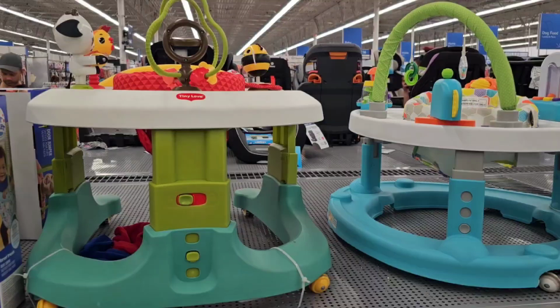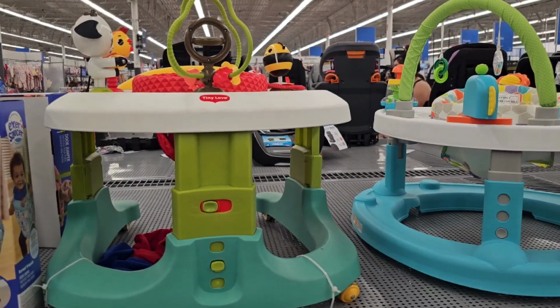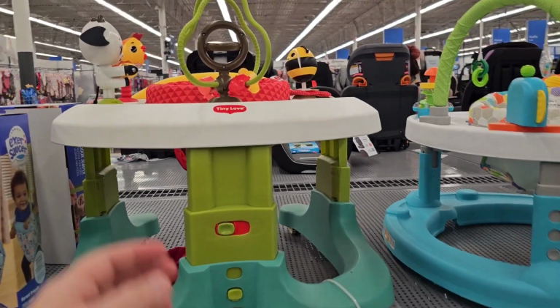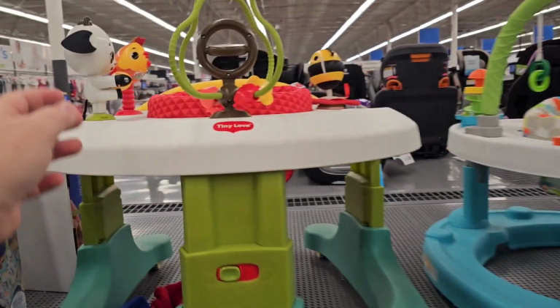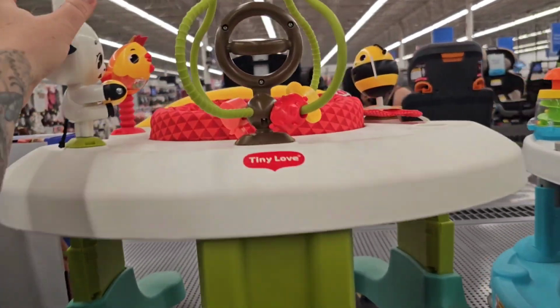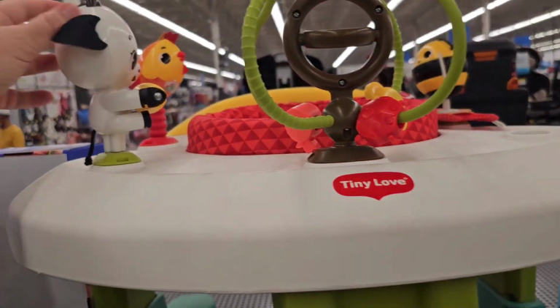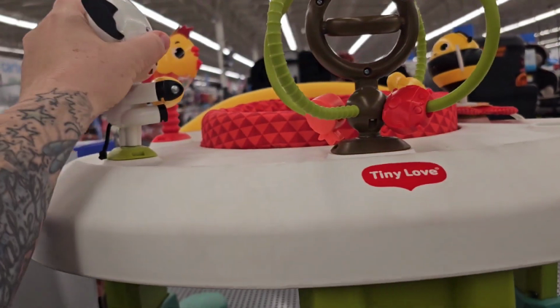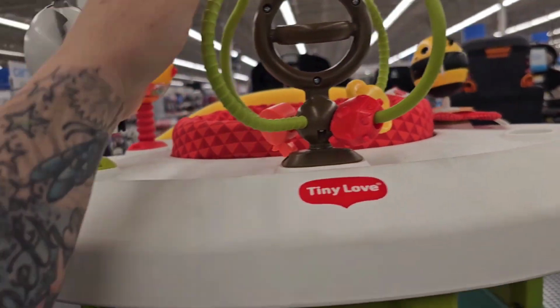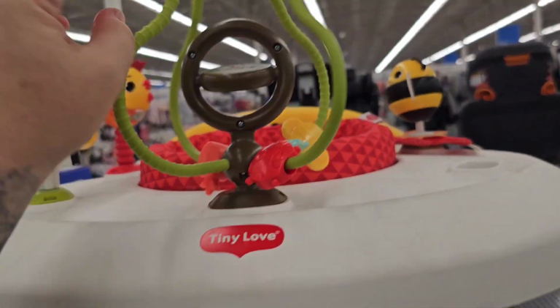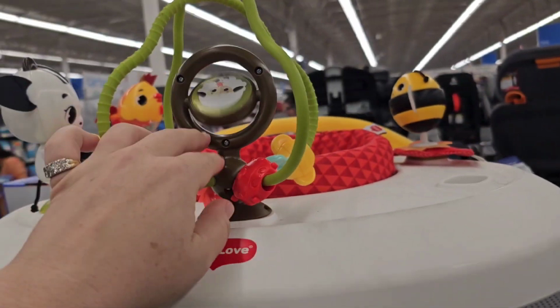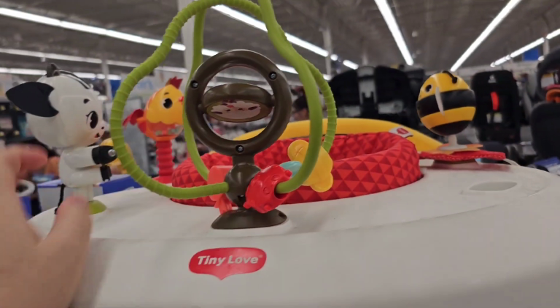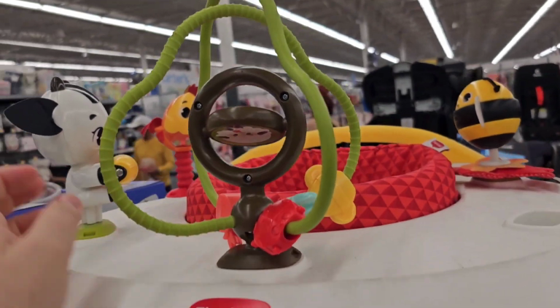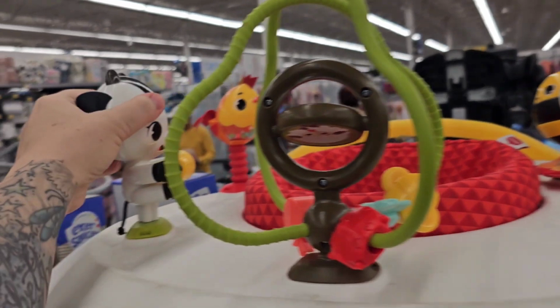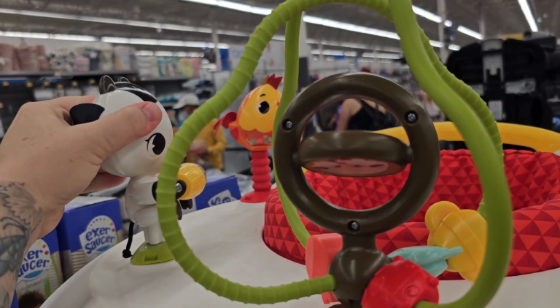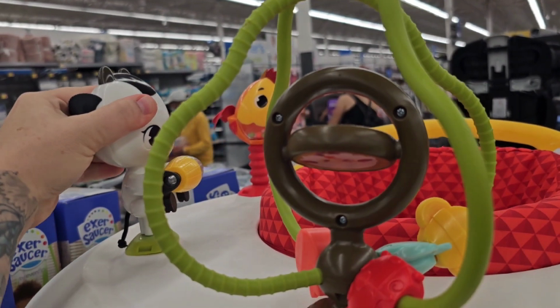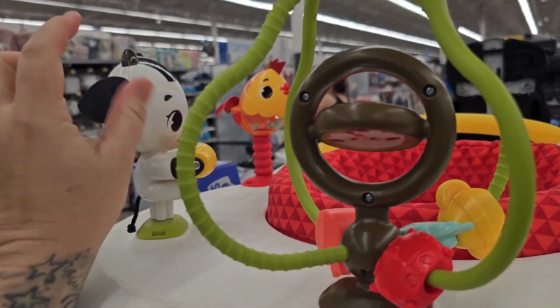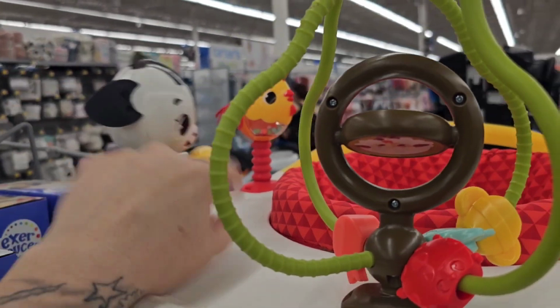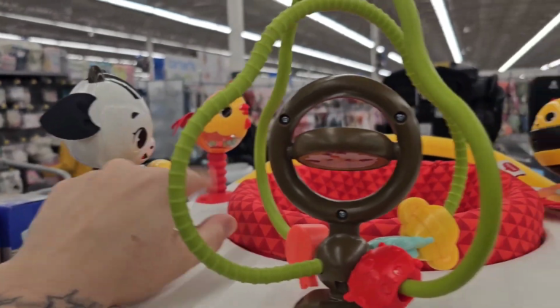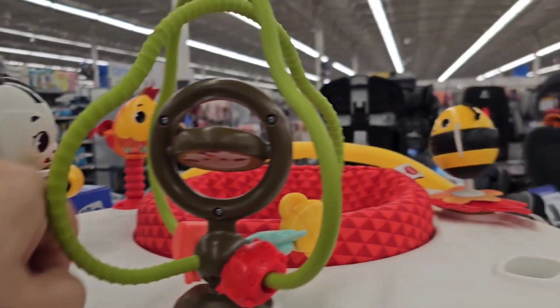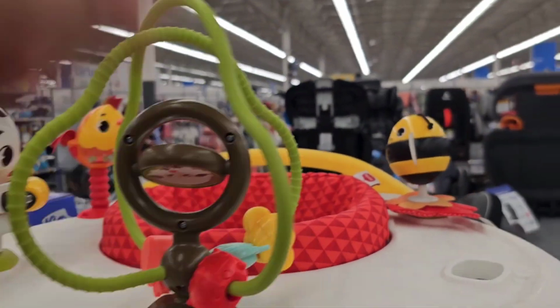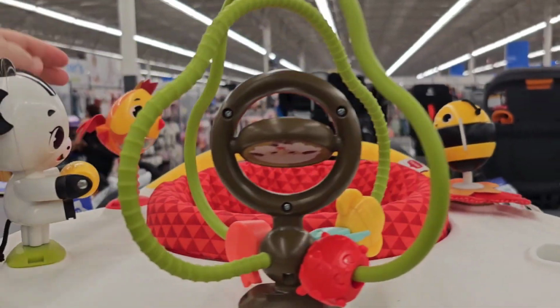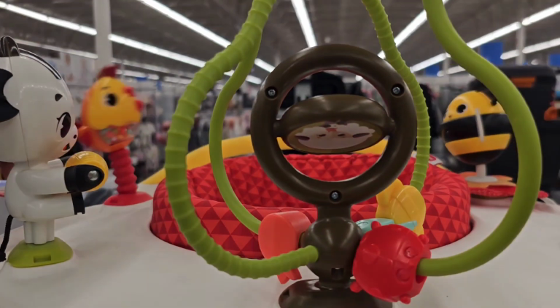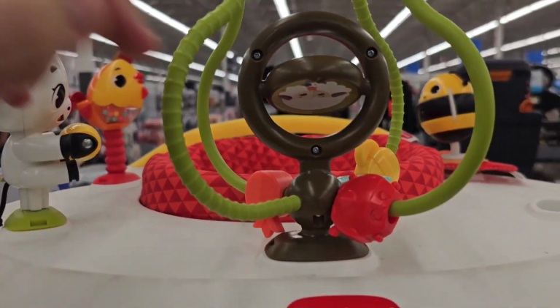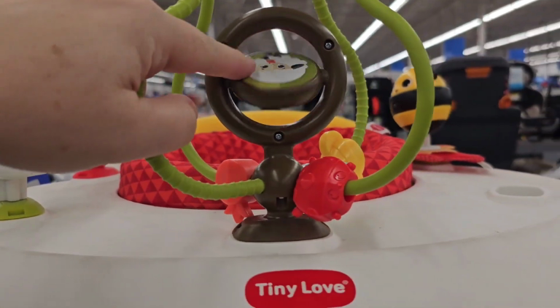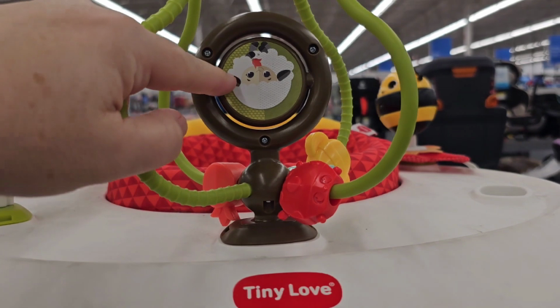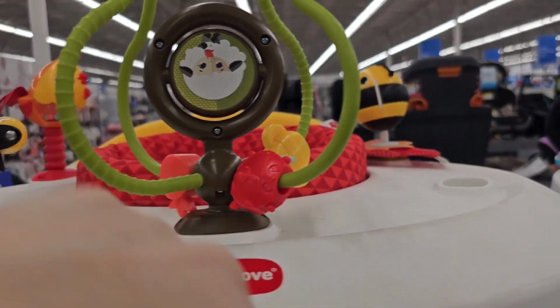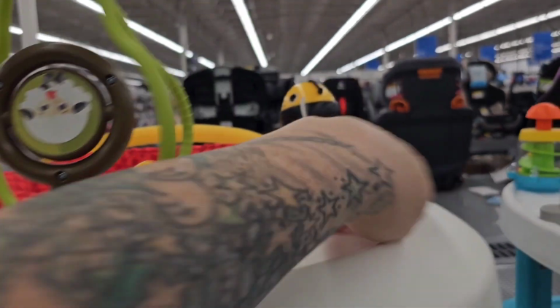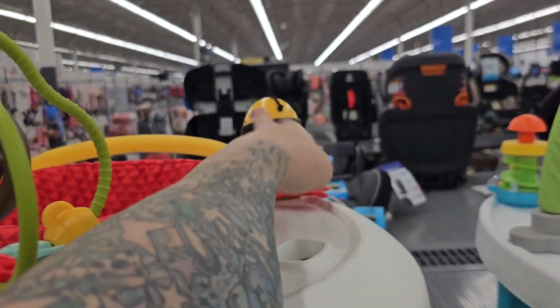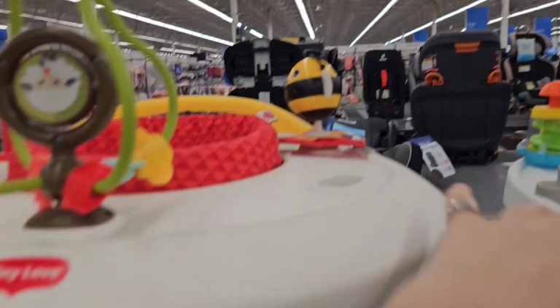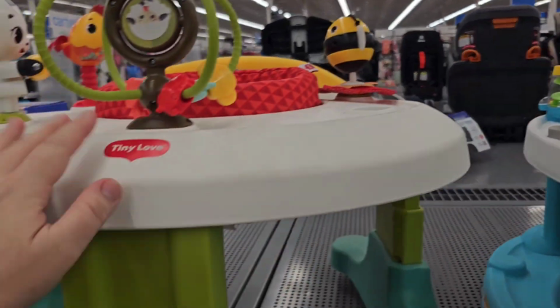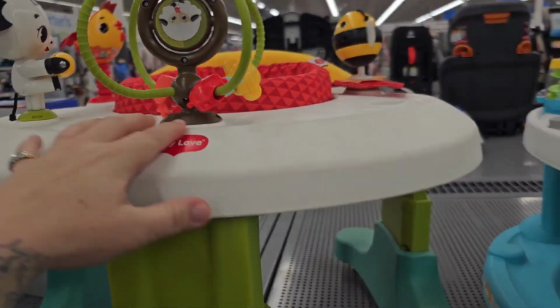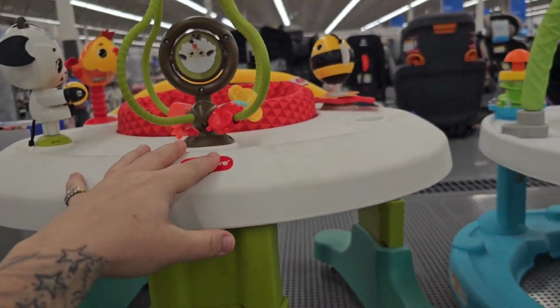Then for those with toddlers, here's your walker selection. This one is super cute — it's like farm style. You've got a donkey right here with his corn, a rooster, a sheep, and a bee. That's really cute.